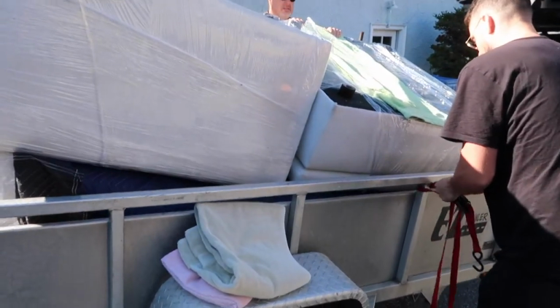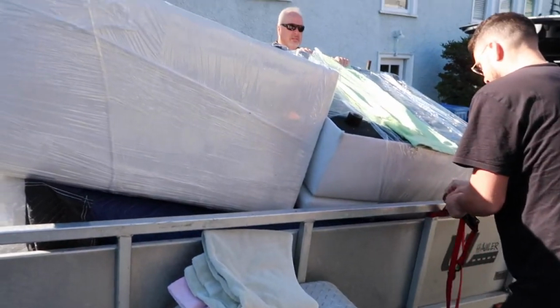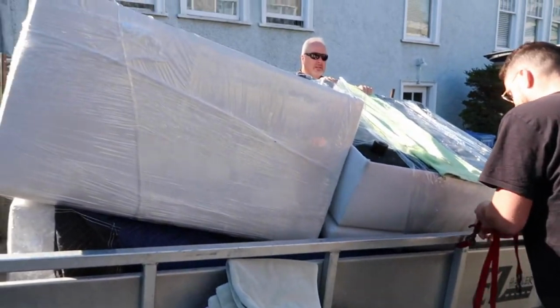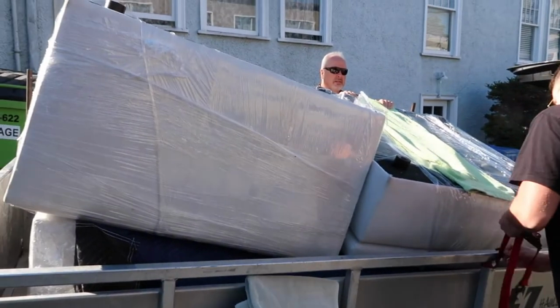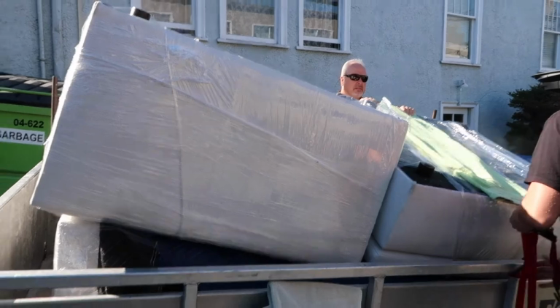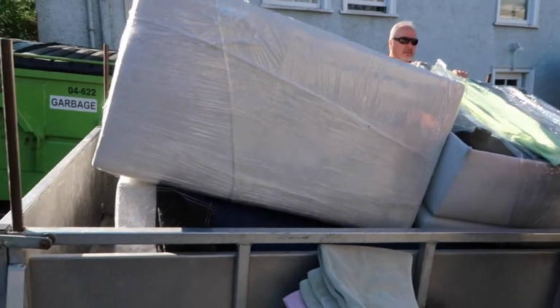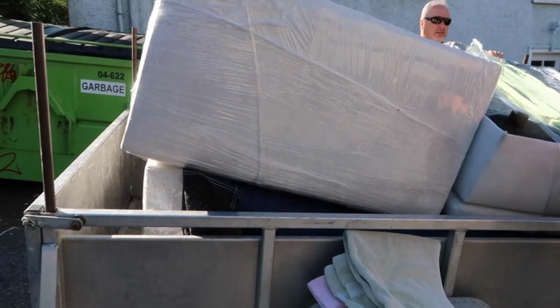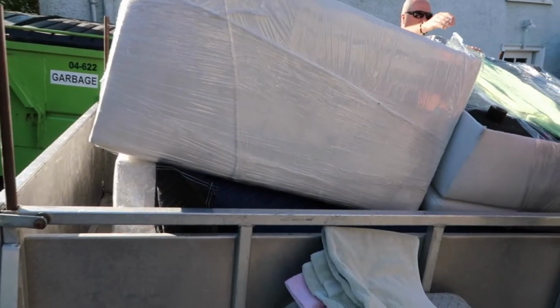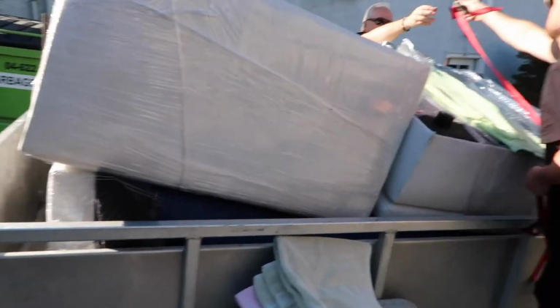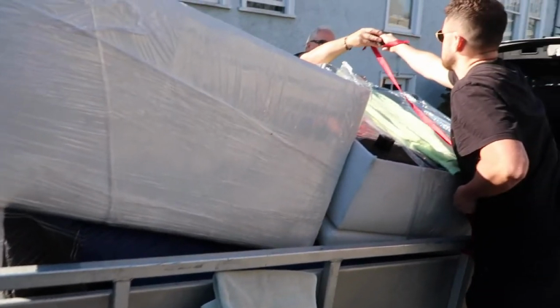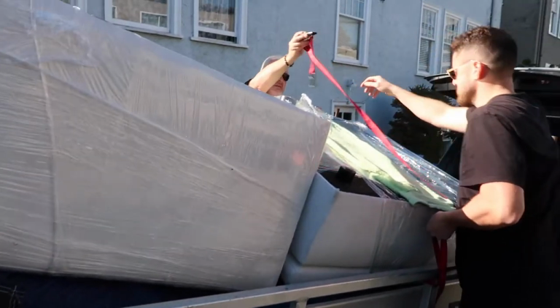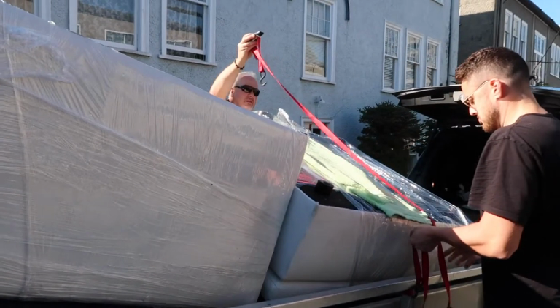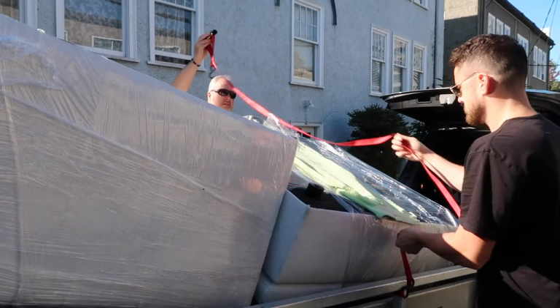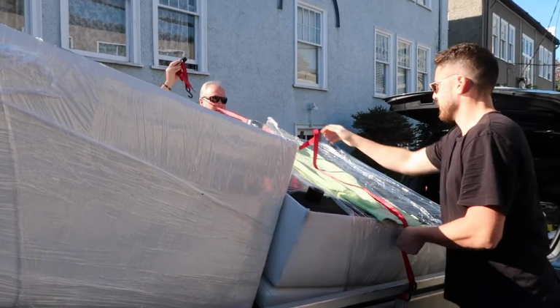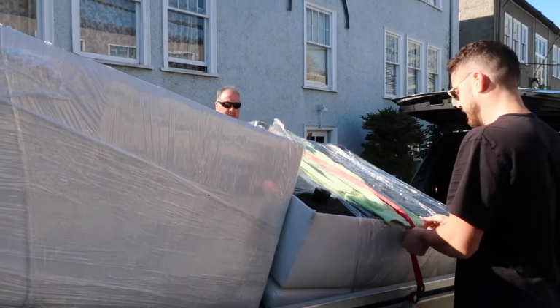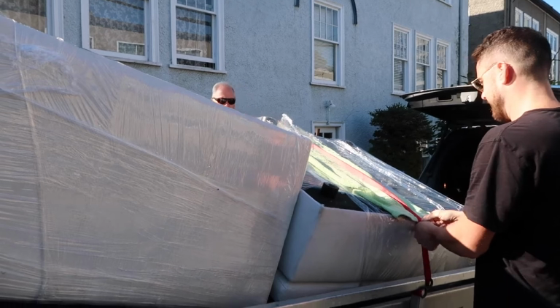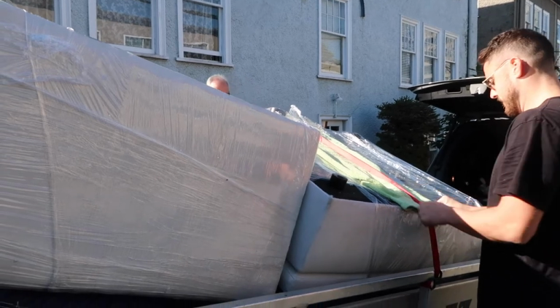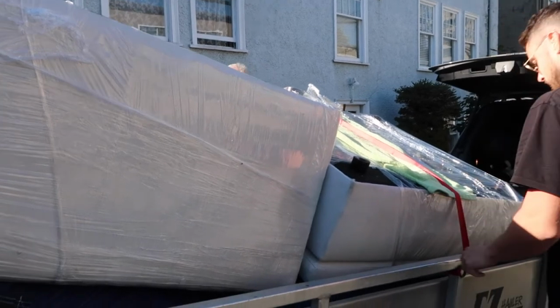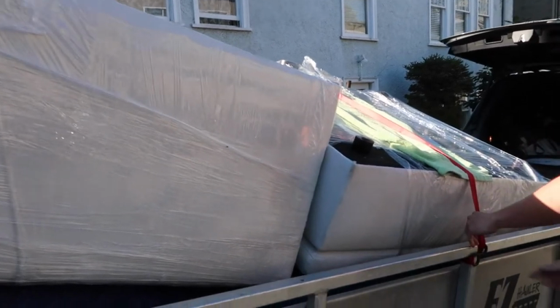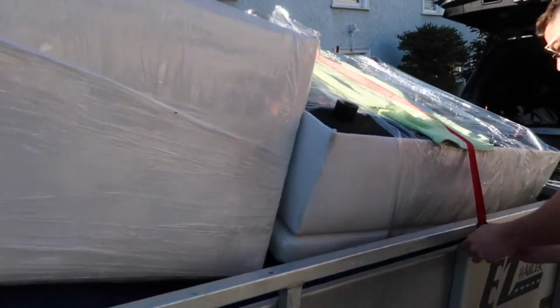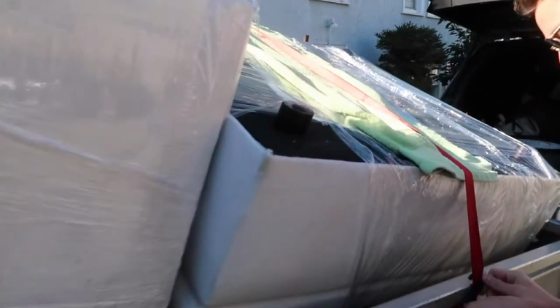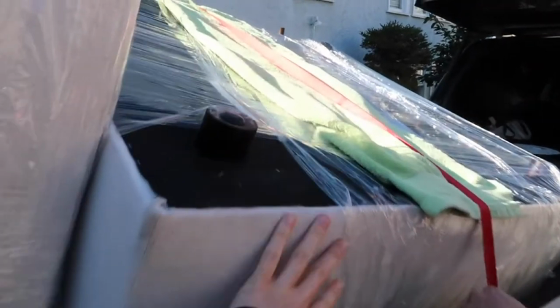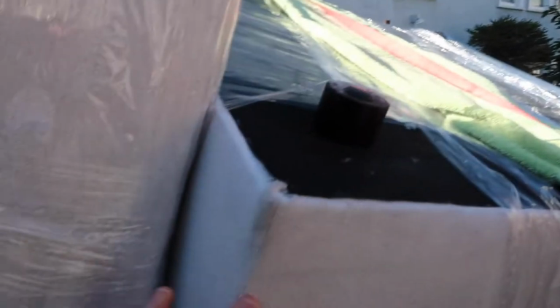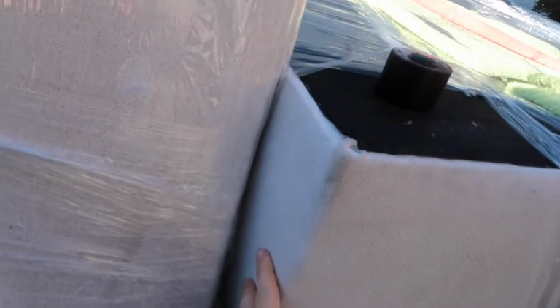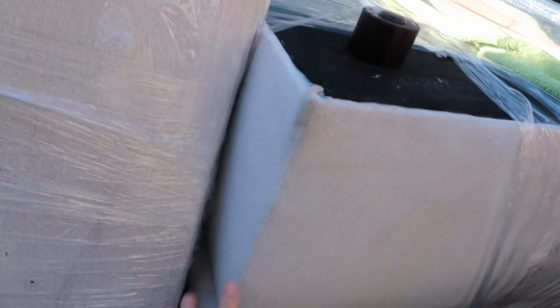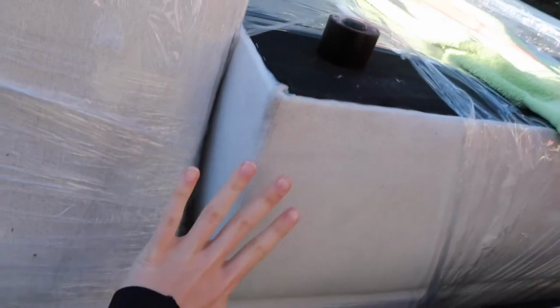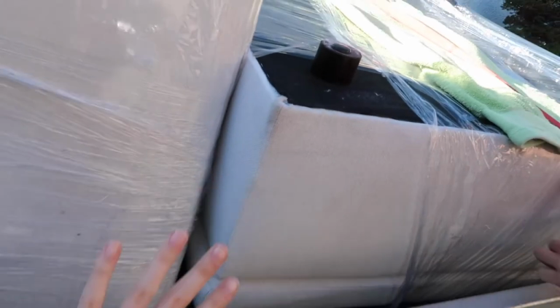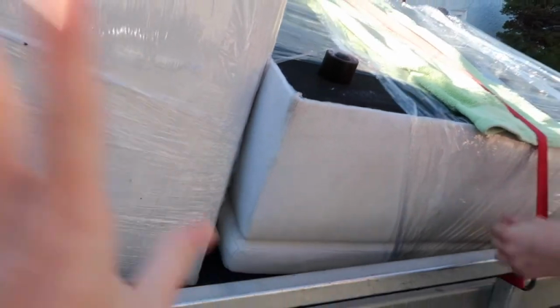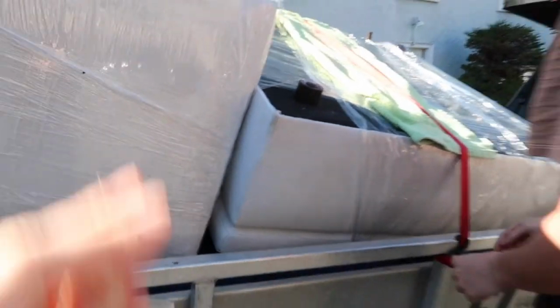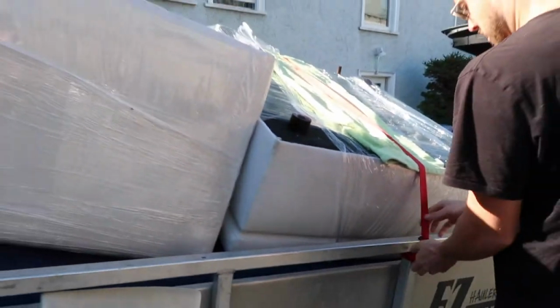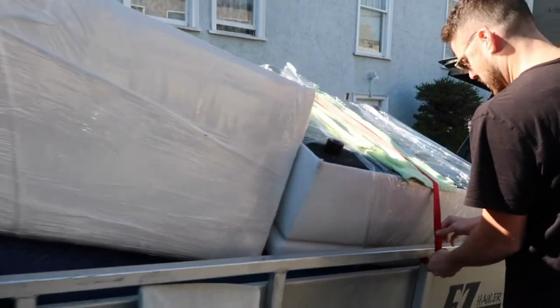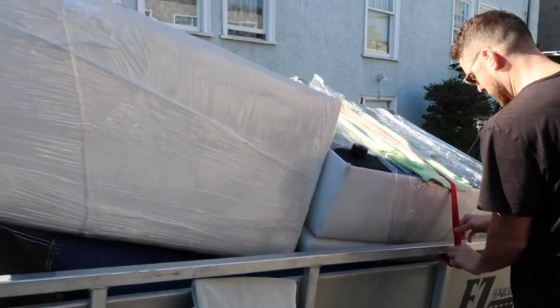We've got the couch in the back of the trailer and Ben and my dad are just putting on the straps now to keep it in place. They honestly didn't do a very good job at wrapping it — this whole thing is exposed, so I'm a bit nervous. But Ben and my dad say it'll be fine.